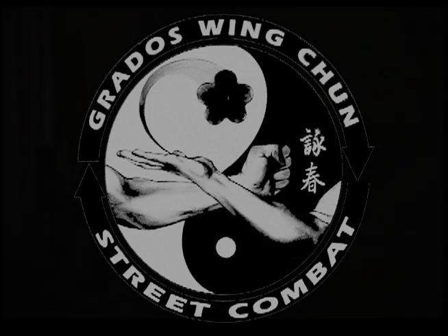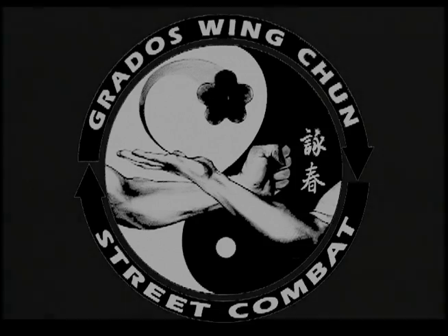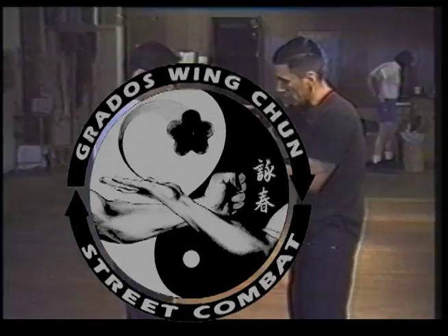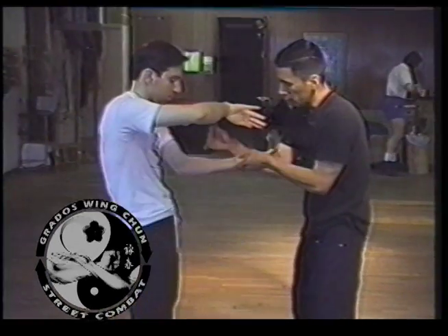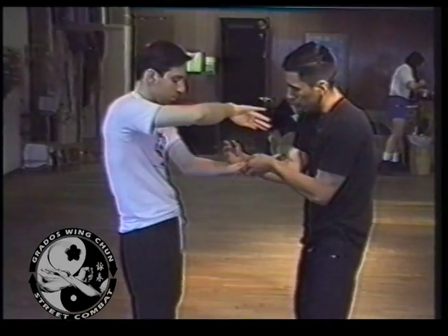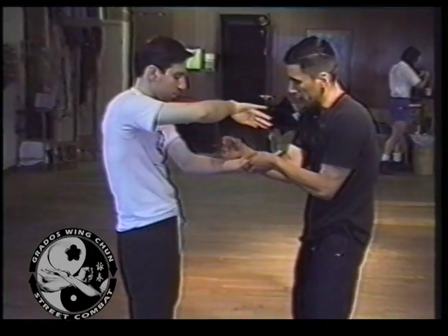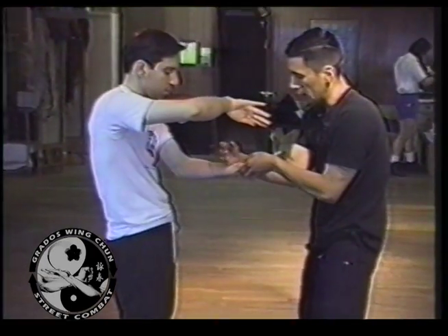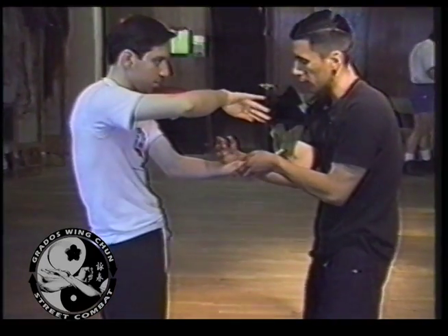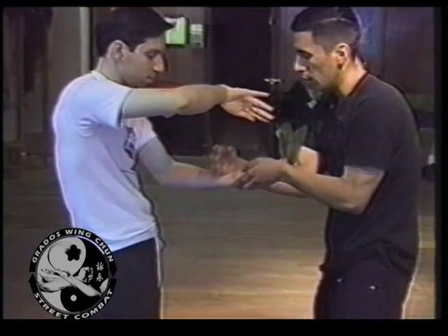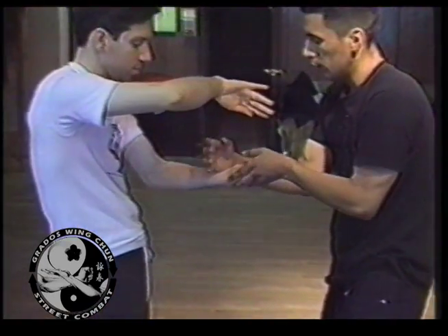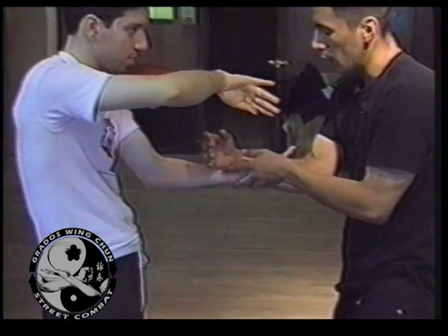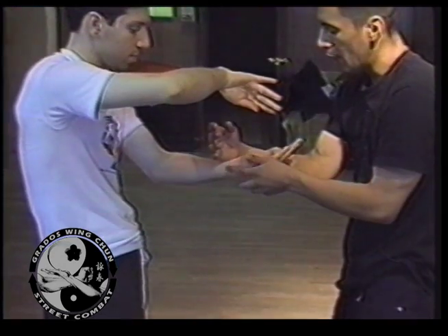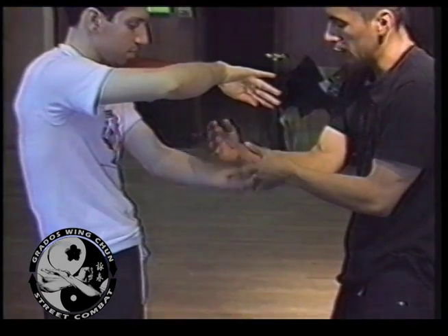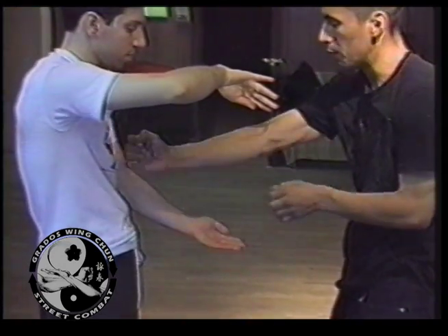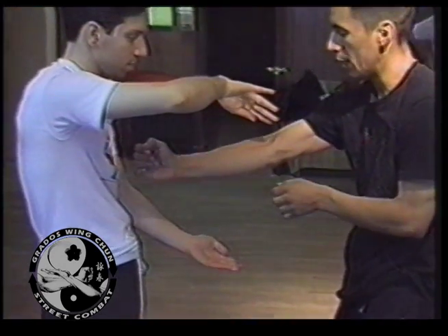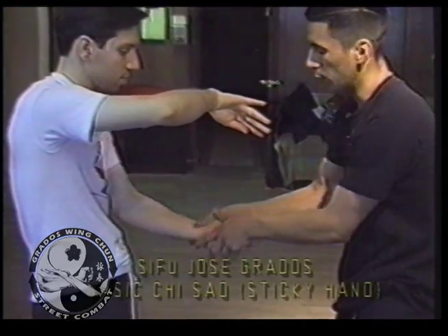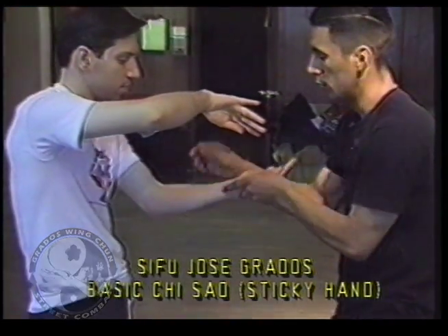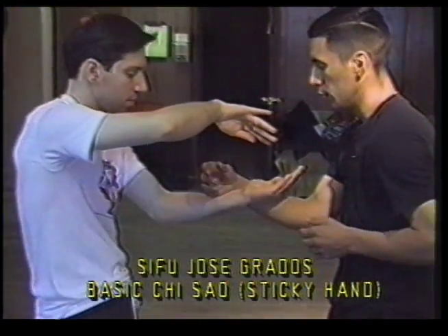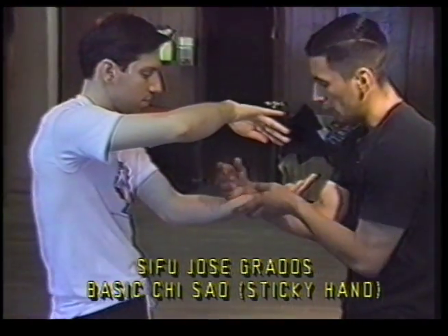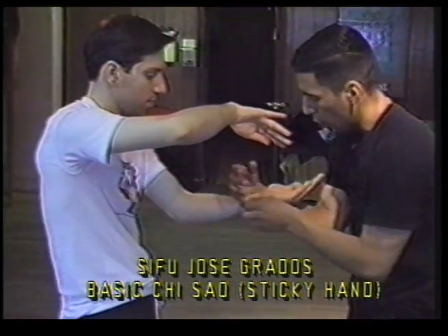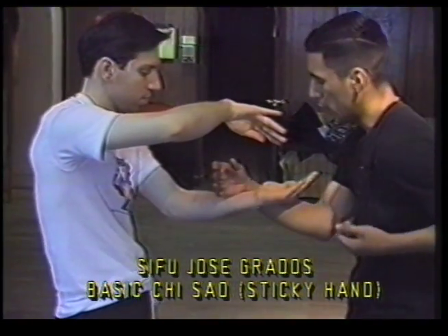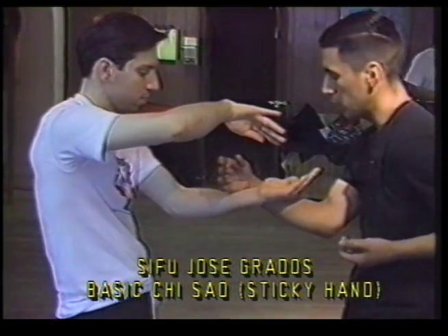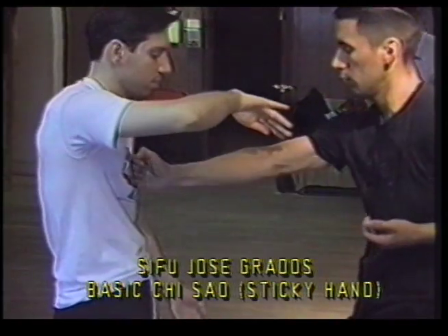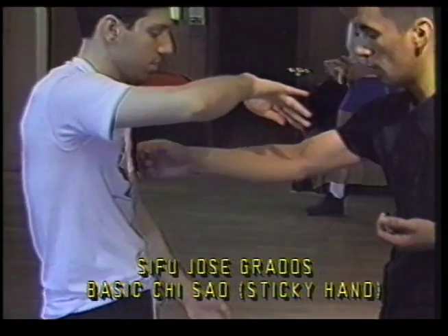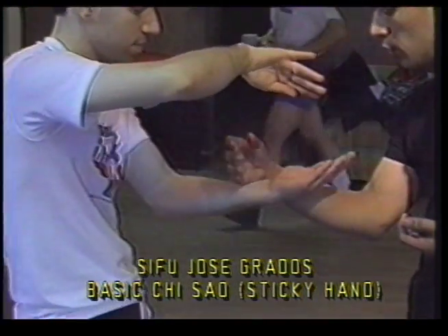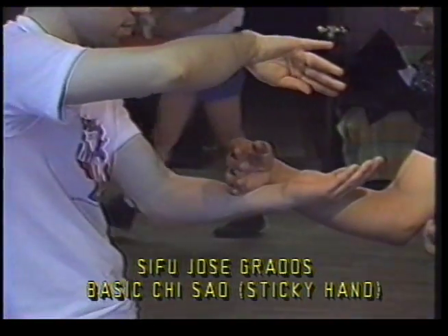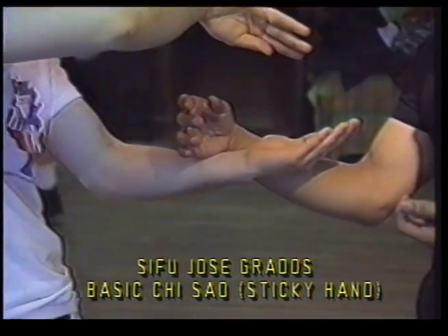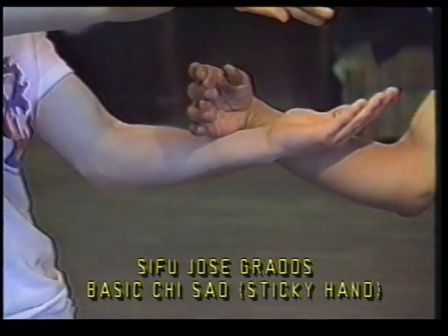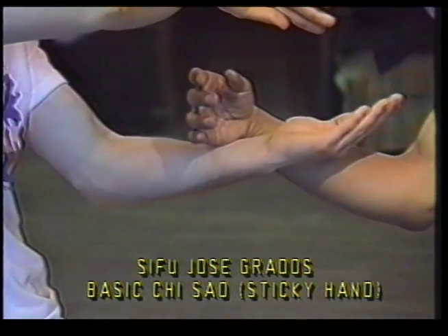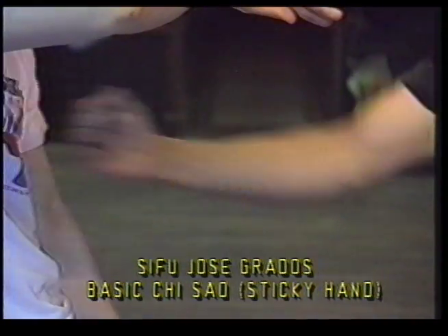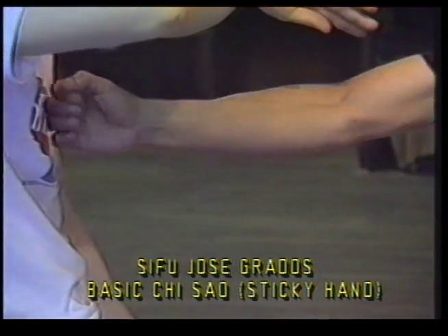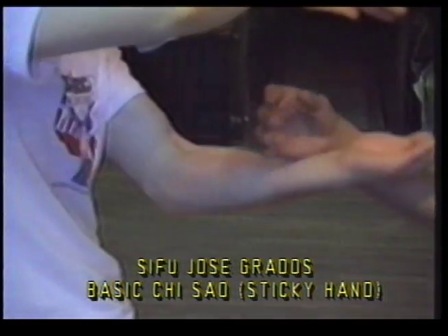Try to equal the weight here to my wrist. So that way if he drops, if his hand drops, my hand springs forward. I equal his weight. When he drops, my hand's going to reach forward. When he drops, bam, it reaches forward.